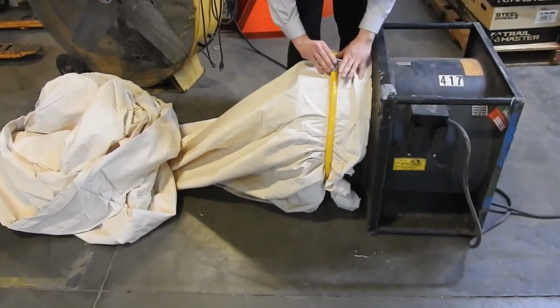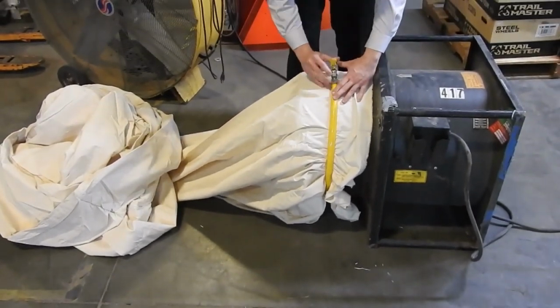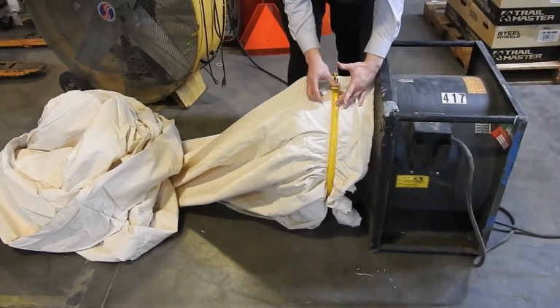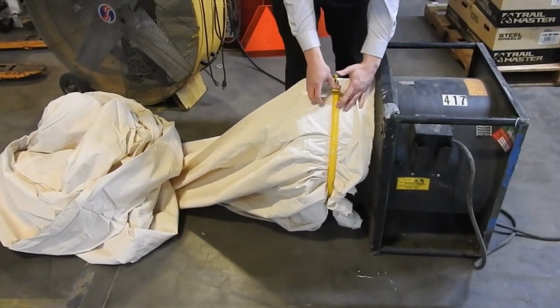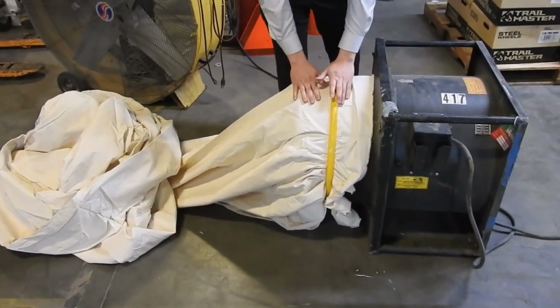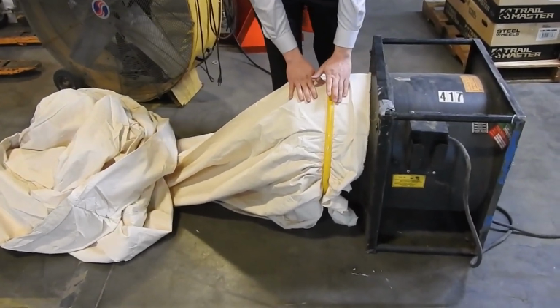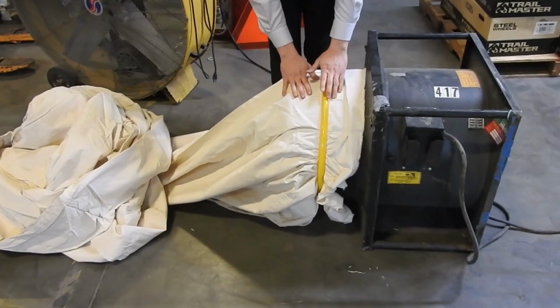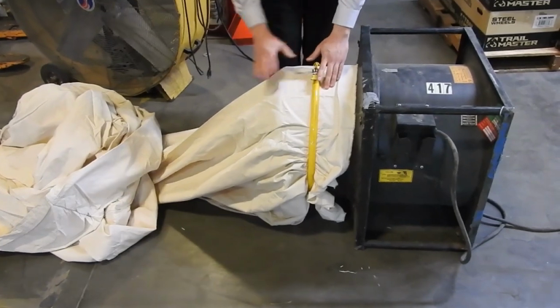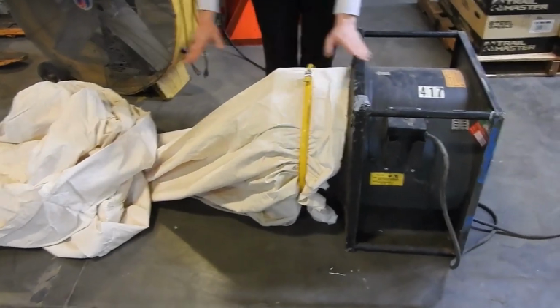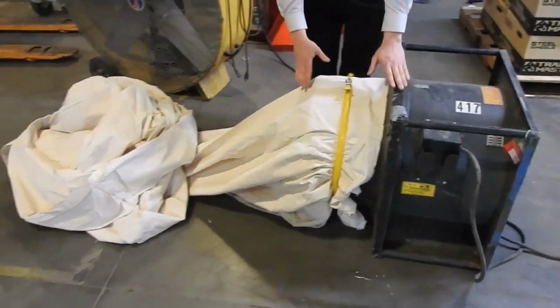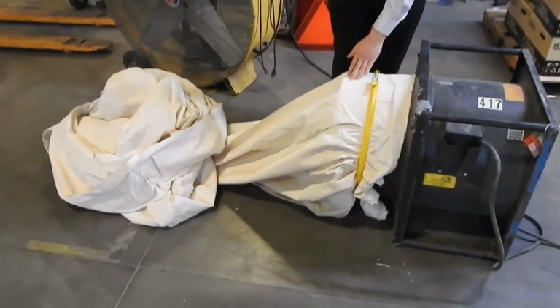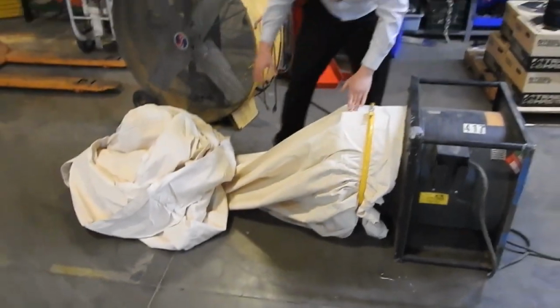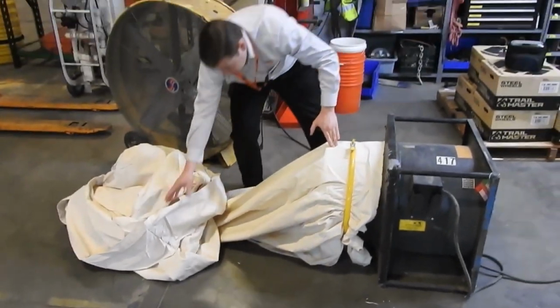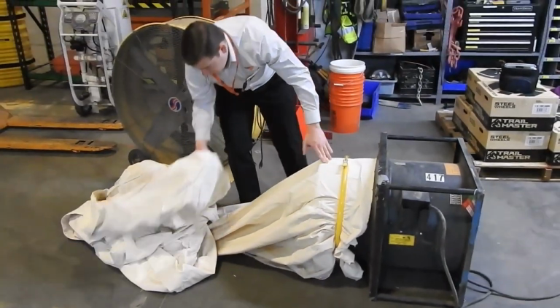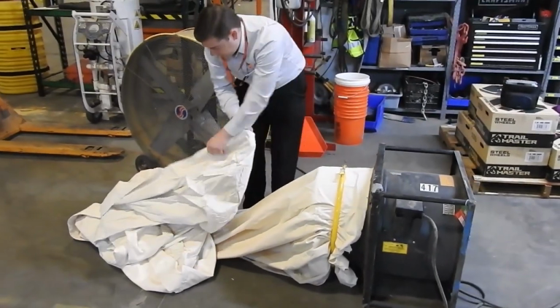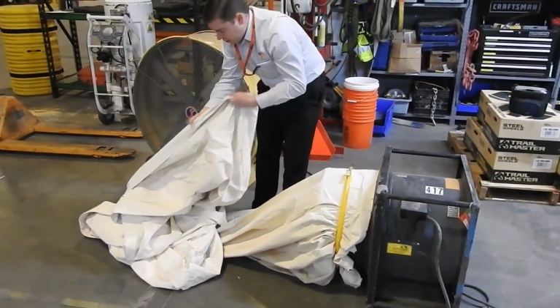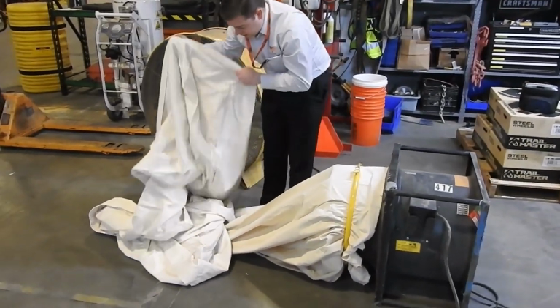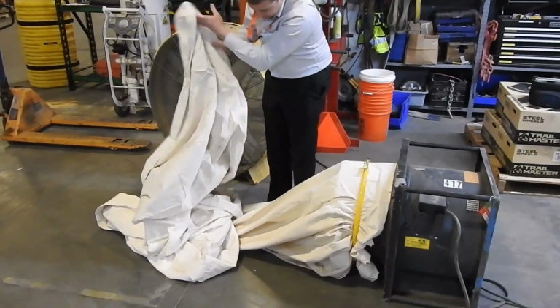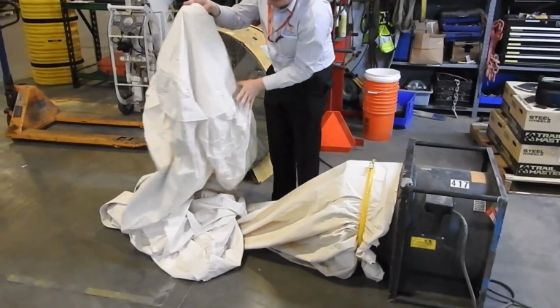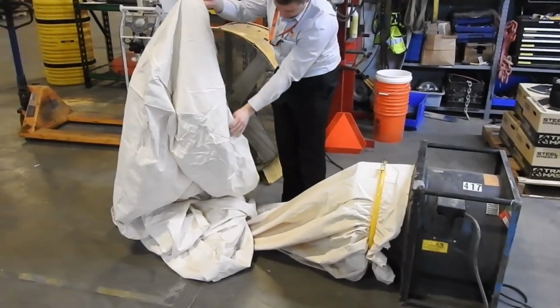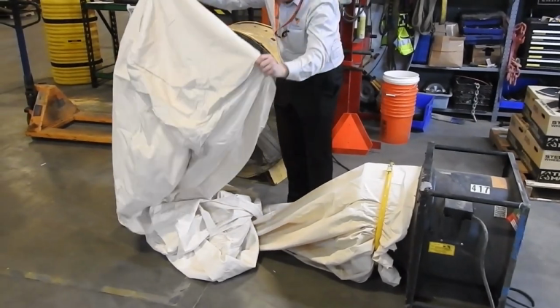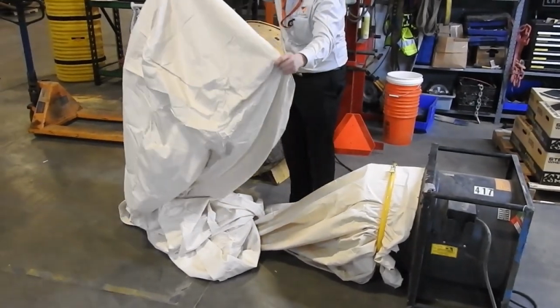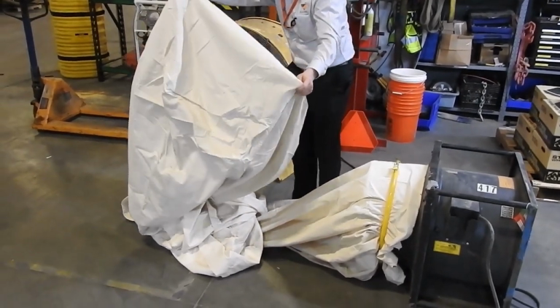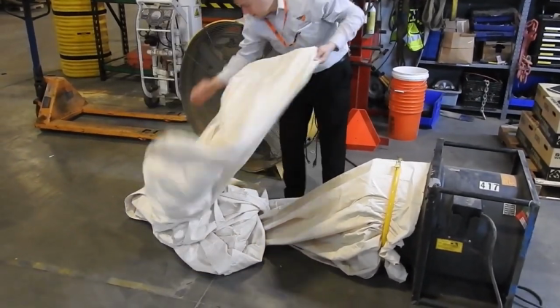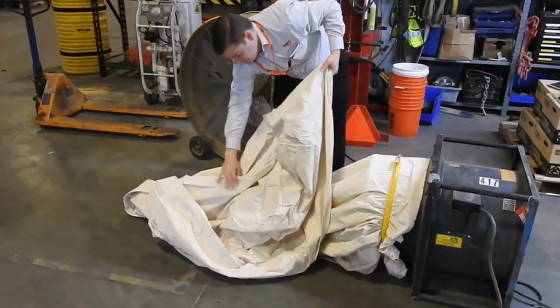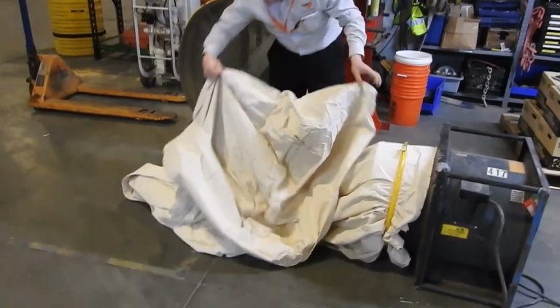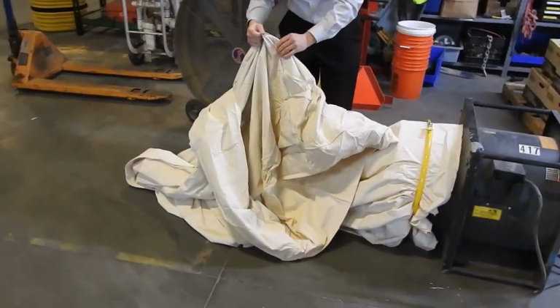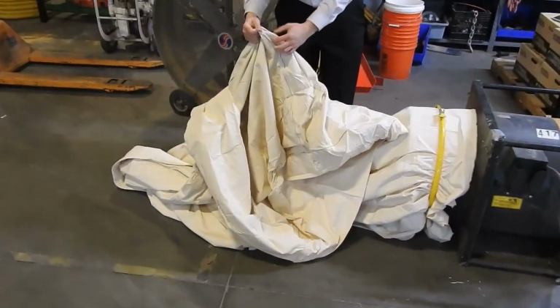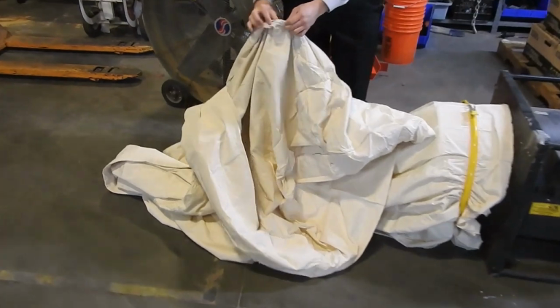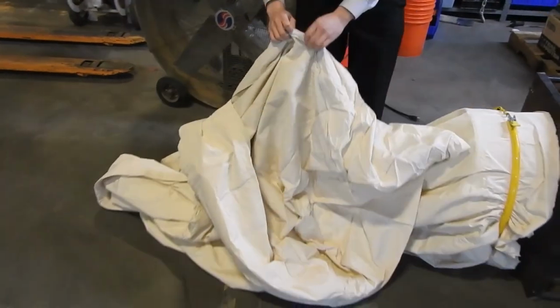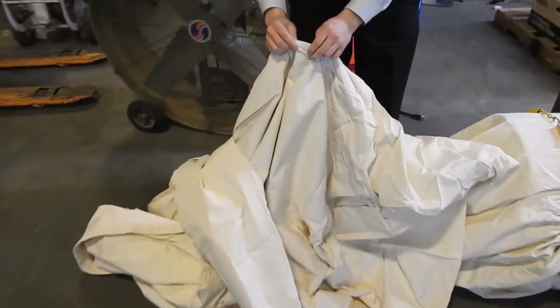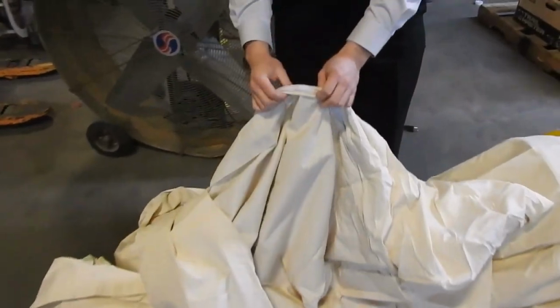We're going to clip it in. And all that's left is to turn it on and send it out. What I want to show you is on this other end of the dust sock, we have a zipper, which allows you to clean it out later on.